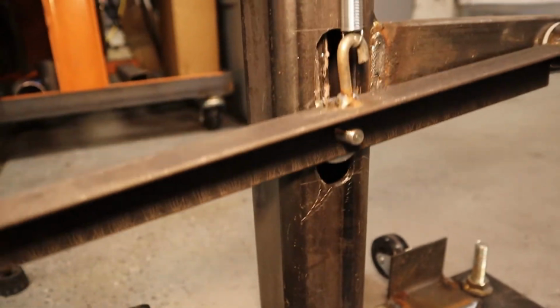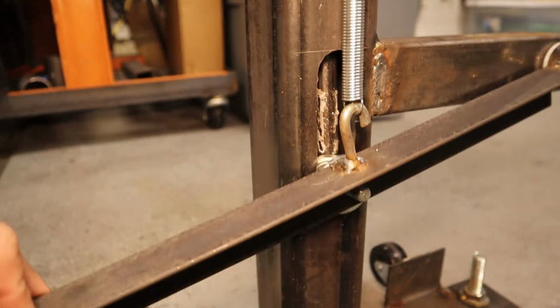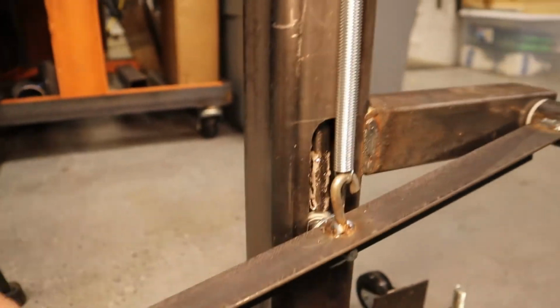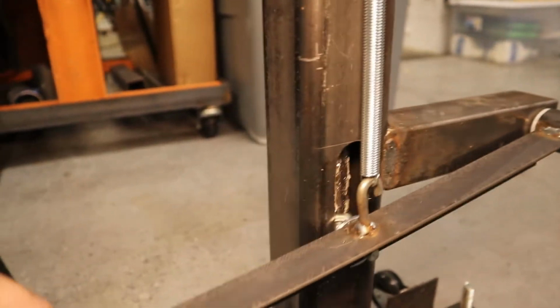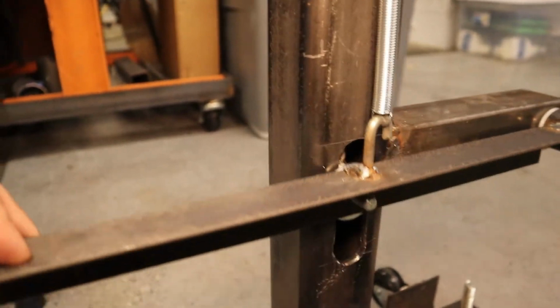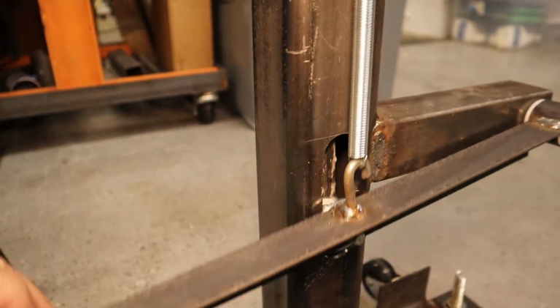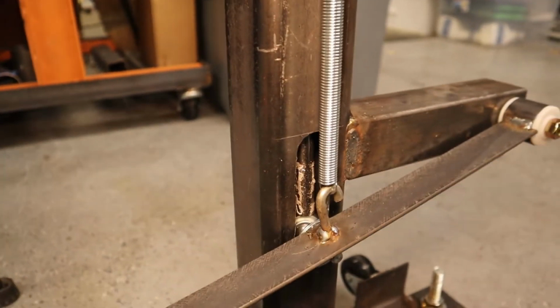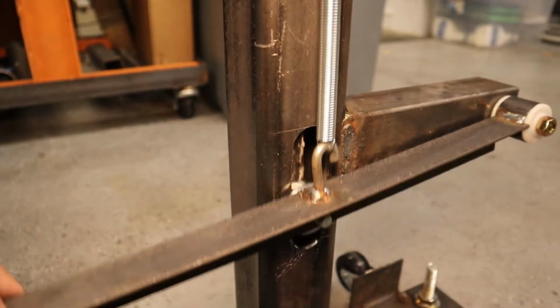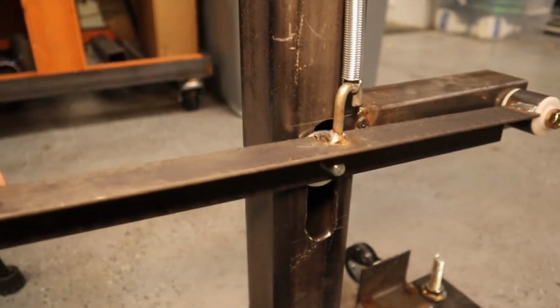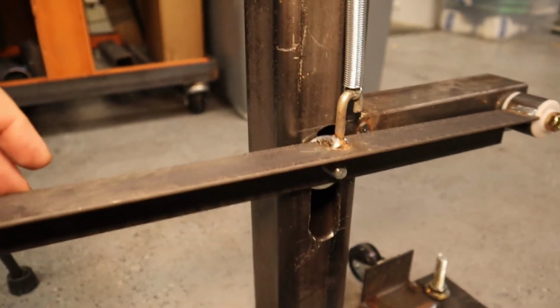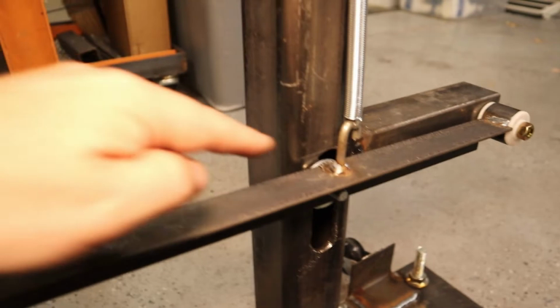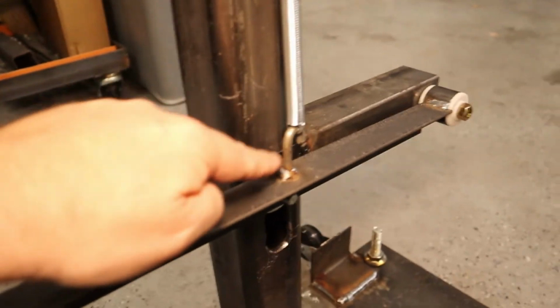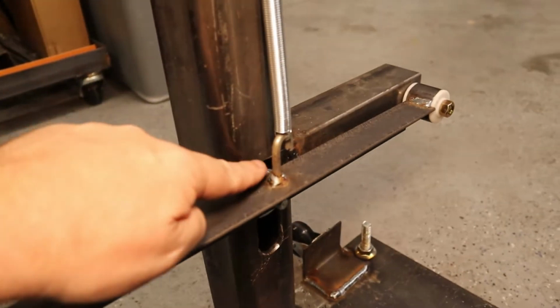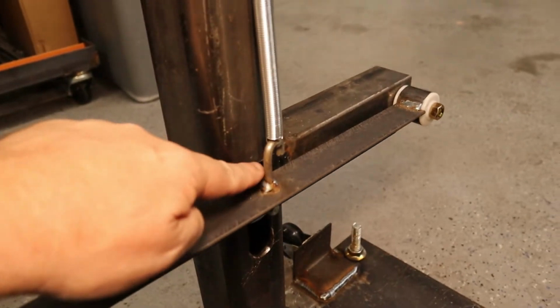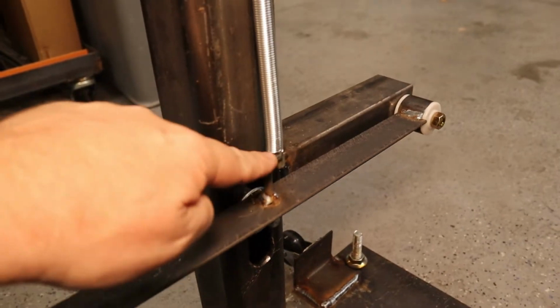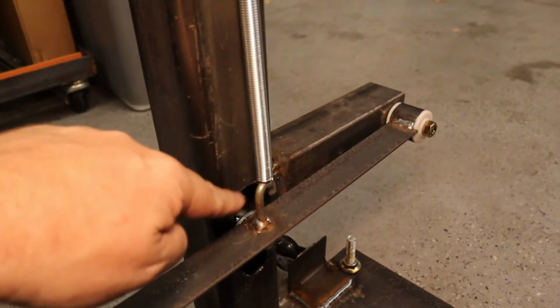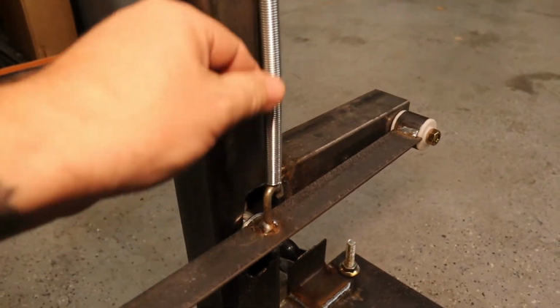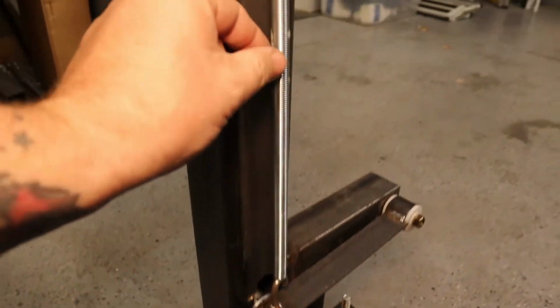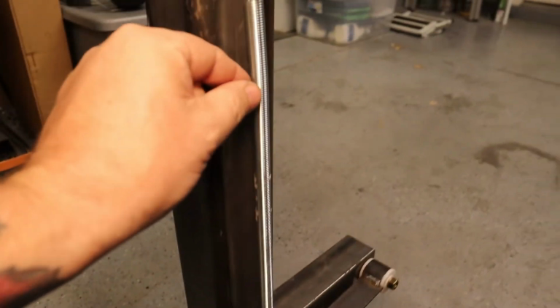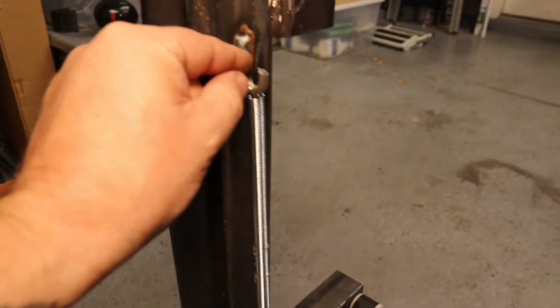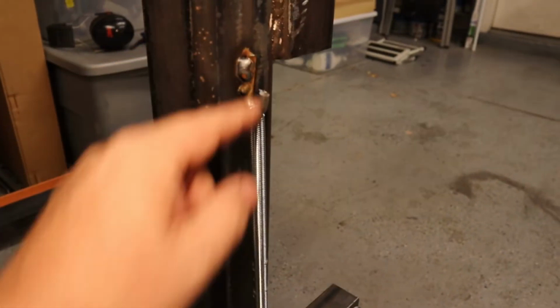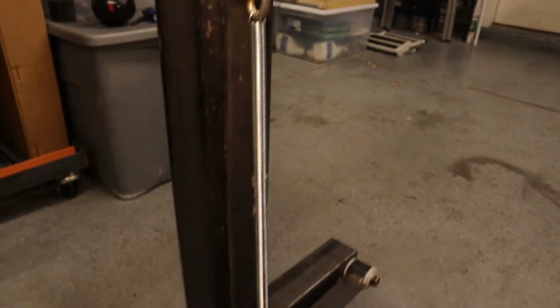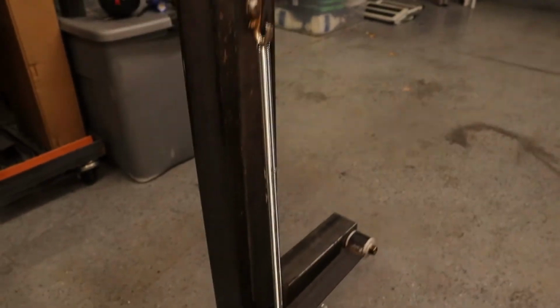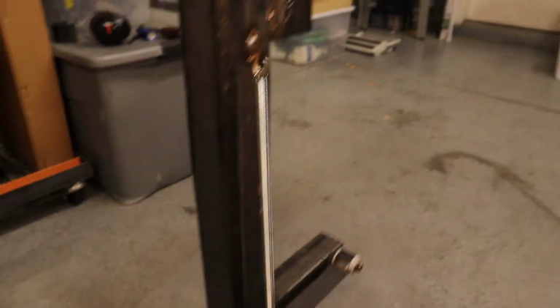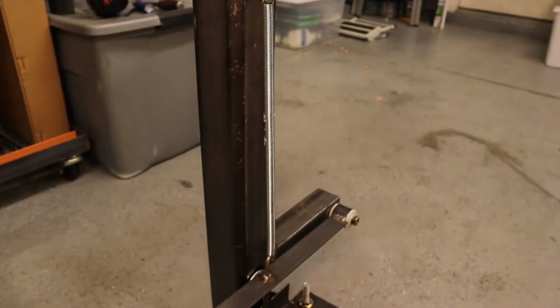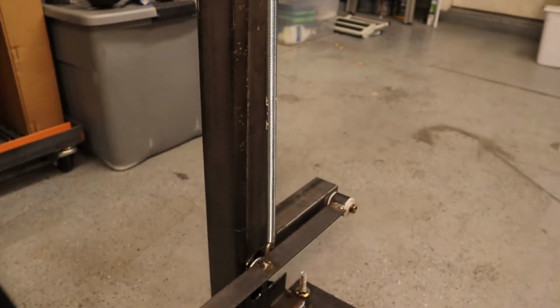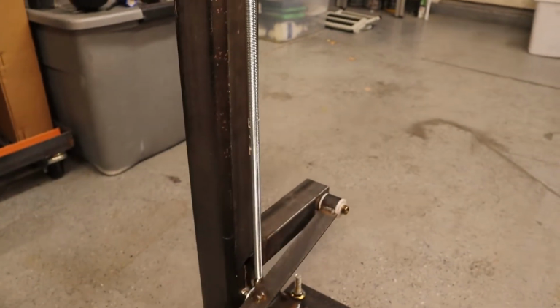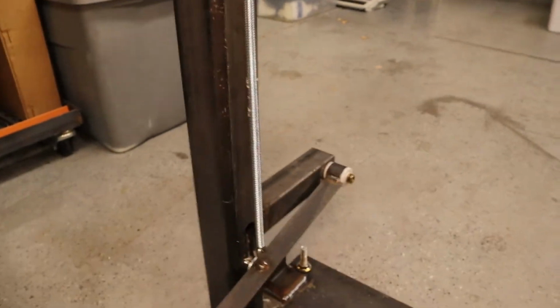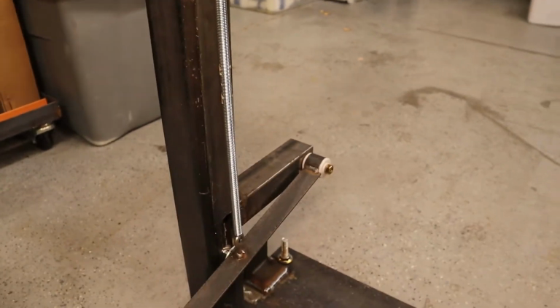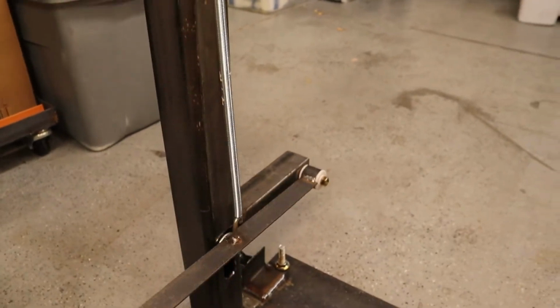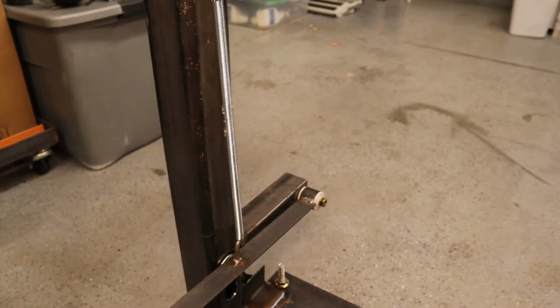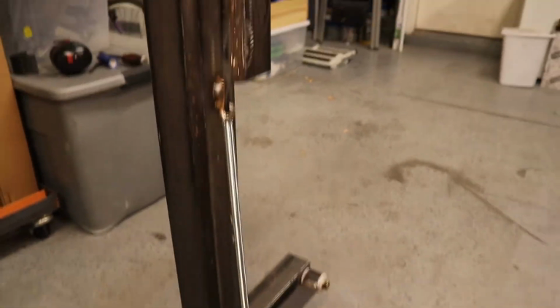There you can see the whole thing. Then I just took a piece of chain, cut it in half, and mounted this spring — just so I have a return for the foot pedal.